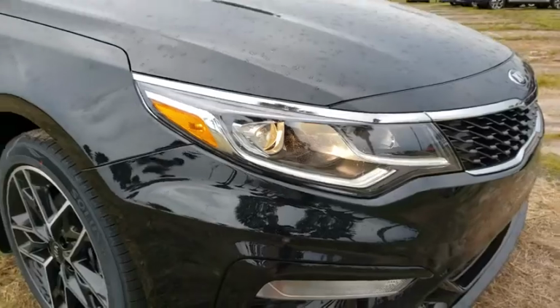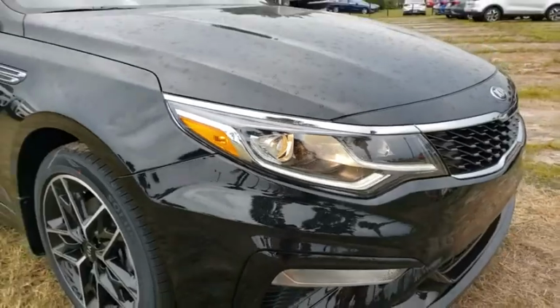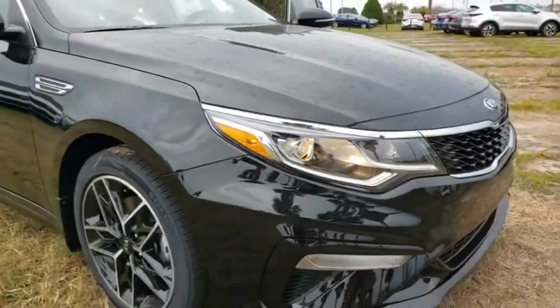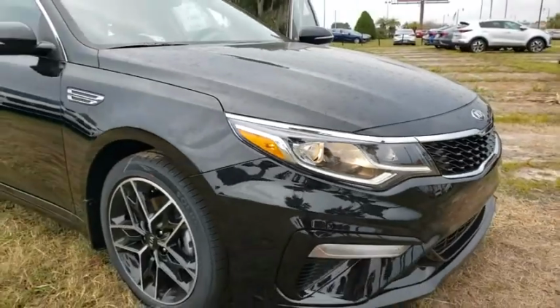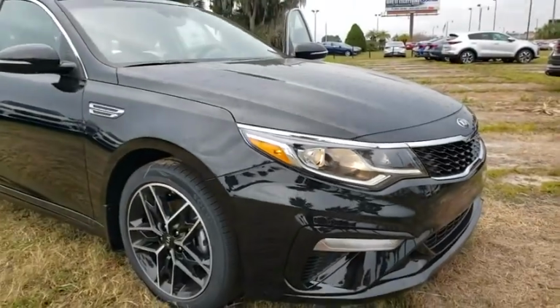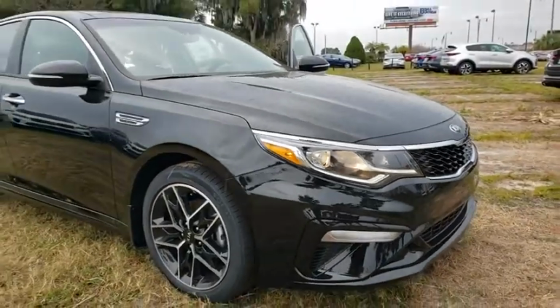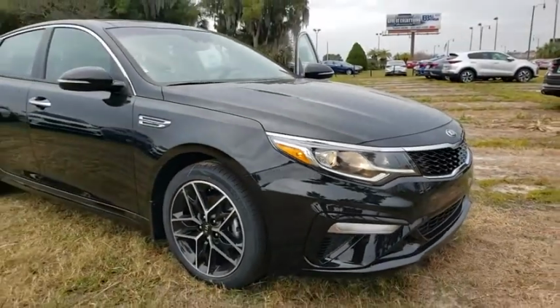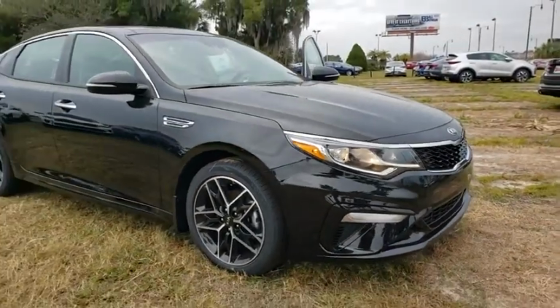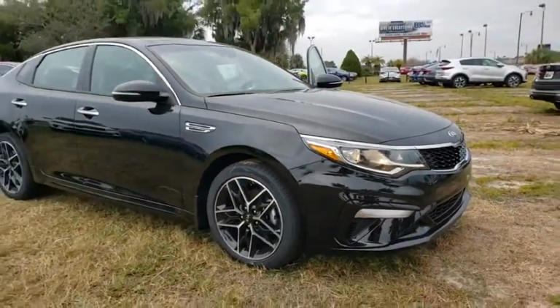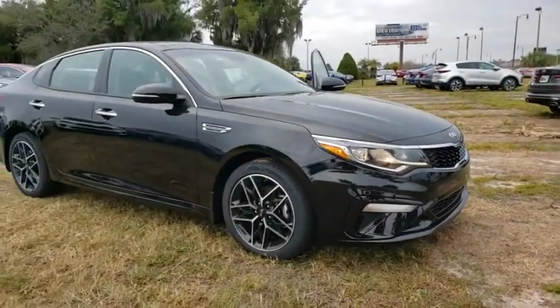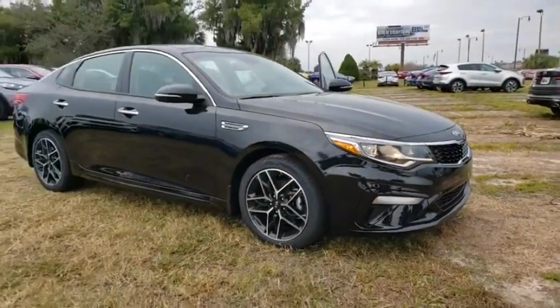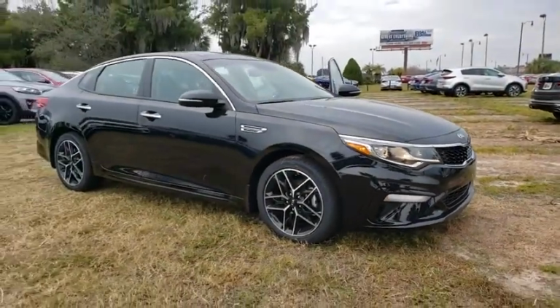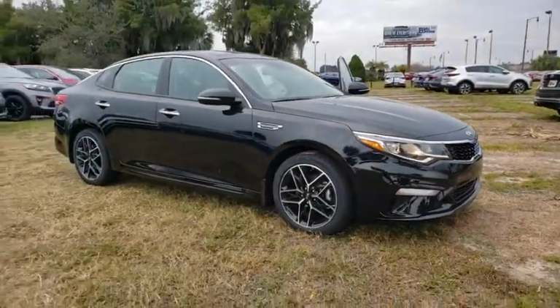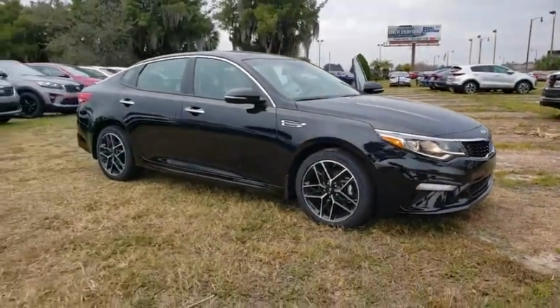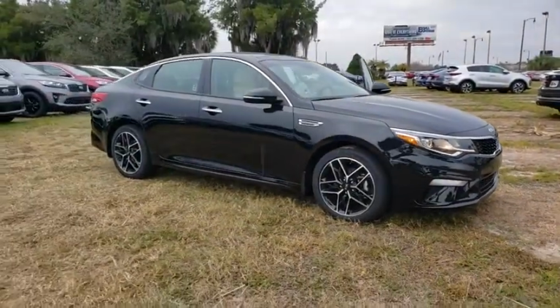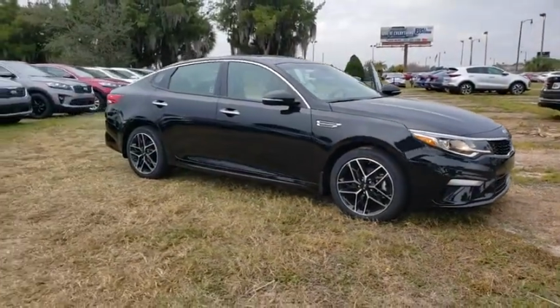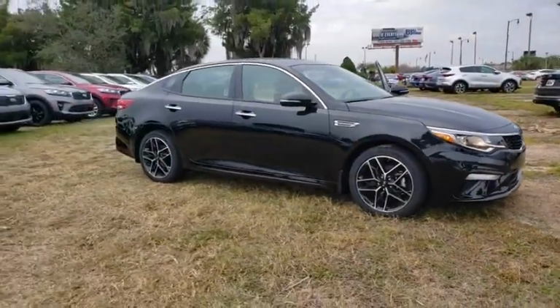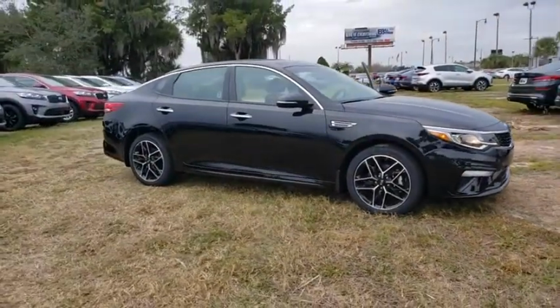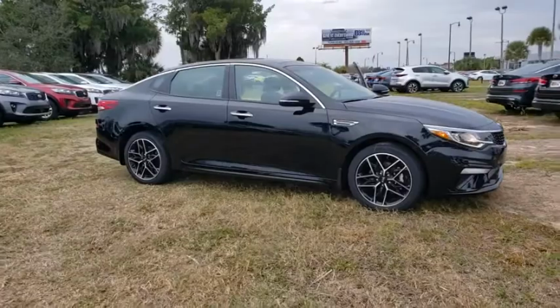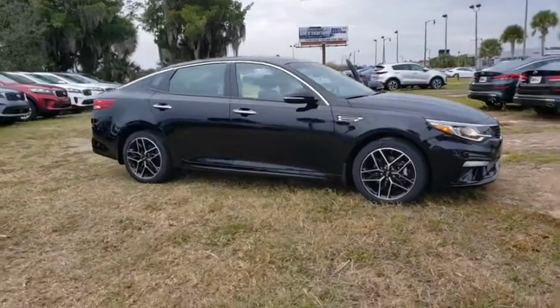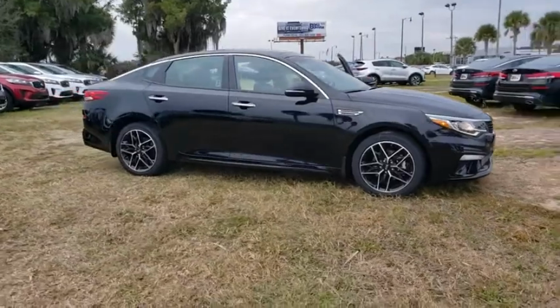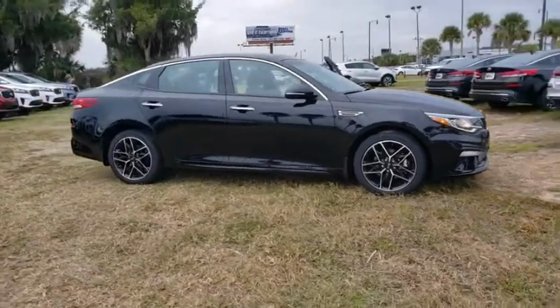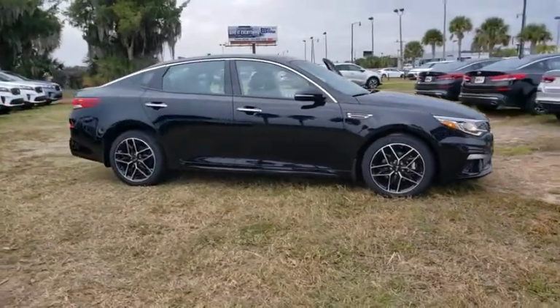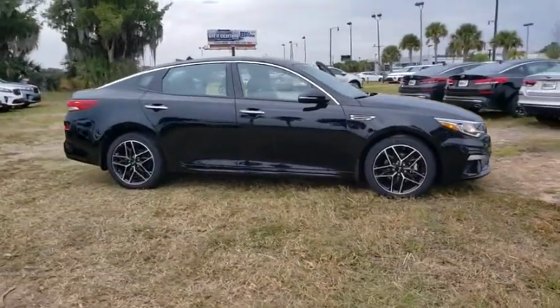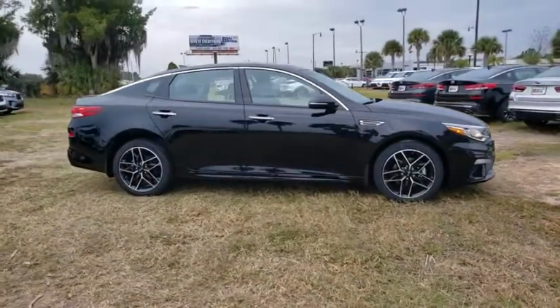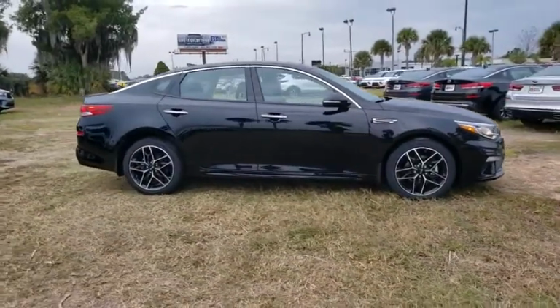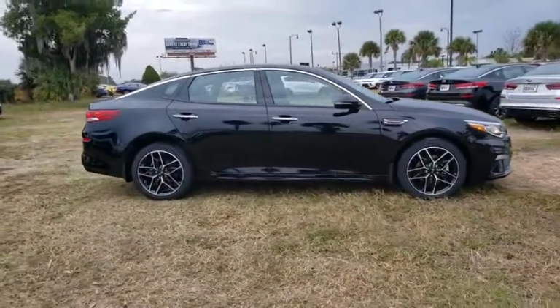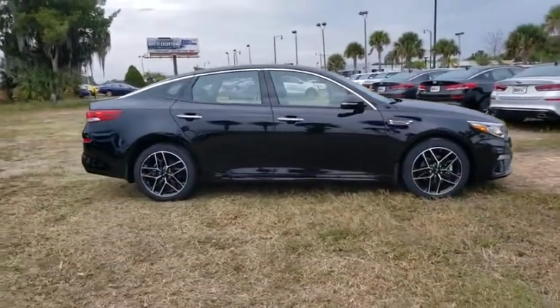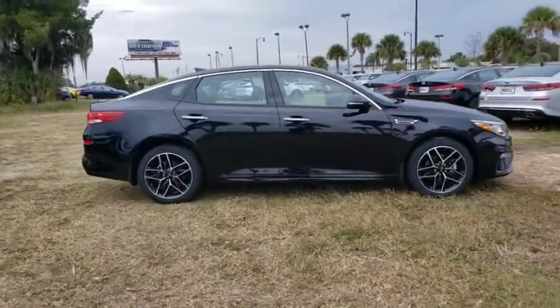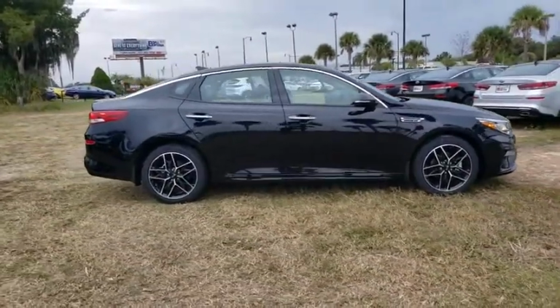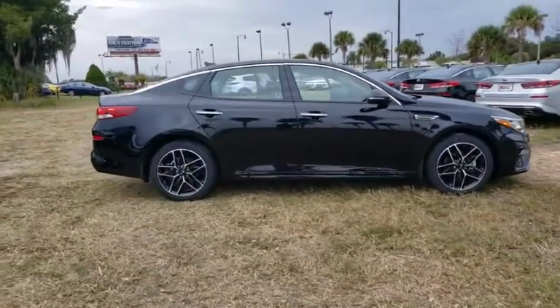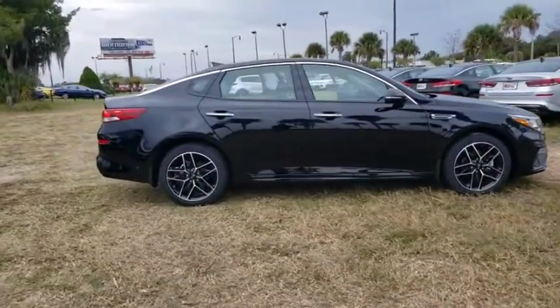Make a great choice today with the 2020 Kia Optima. The all-new Kia Optima offers a new level of style and performance features from Kia.